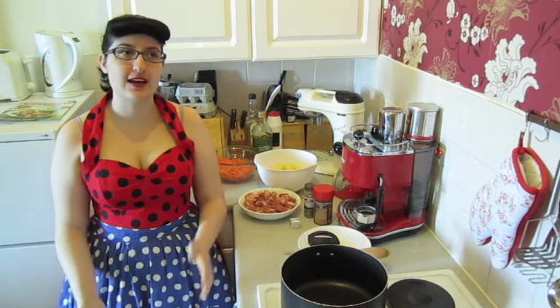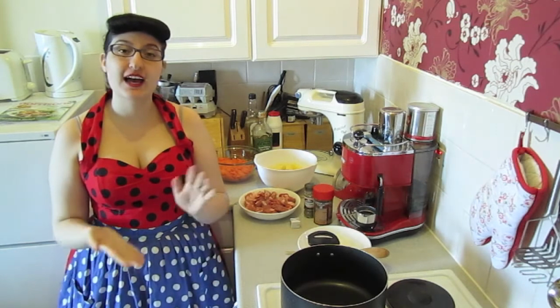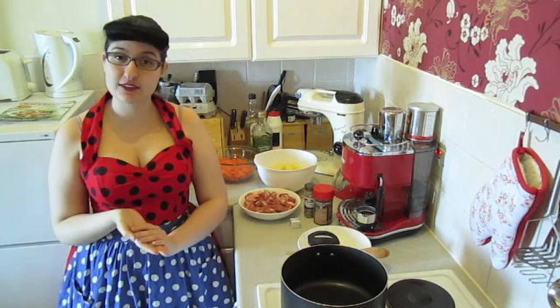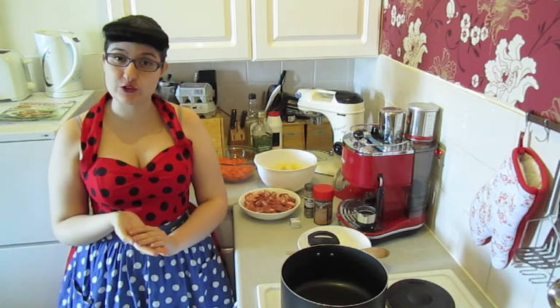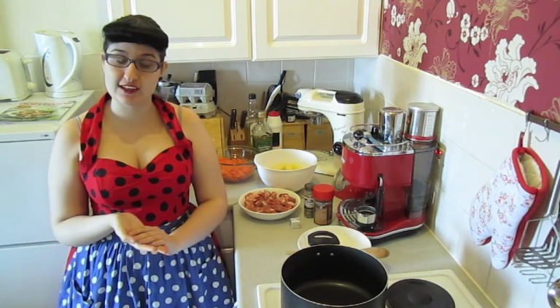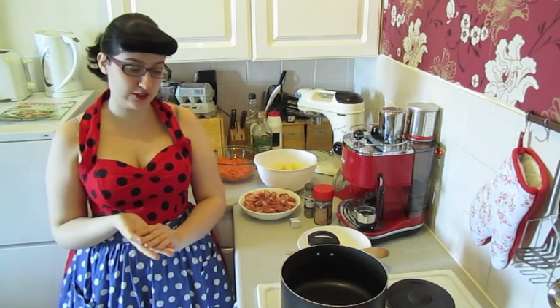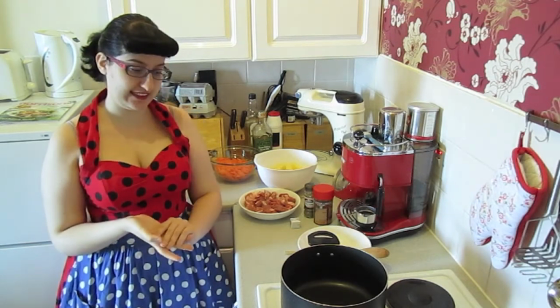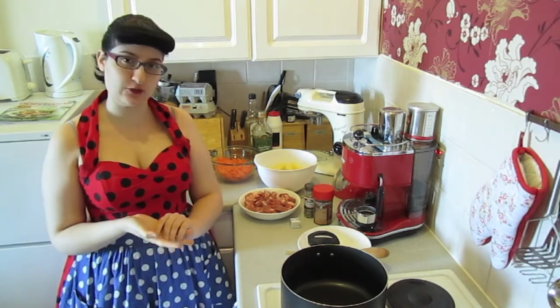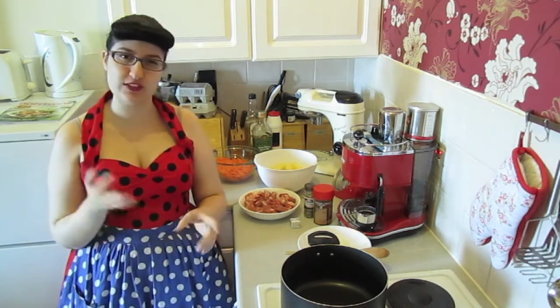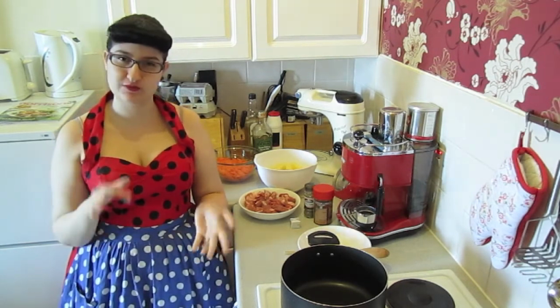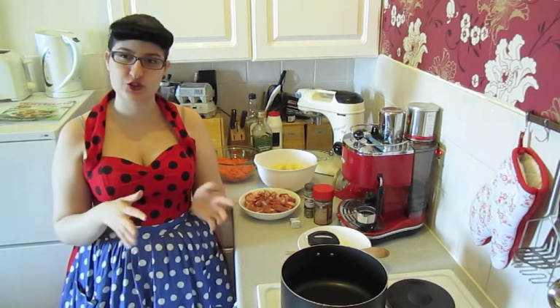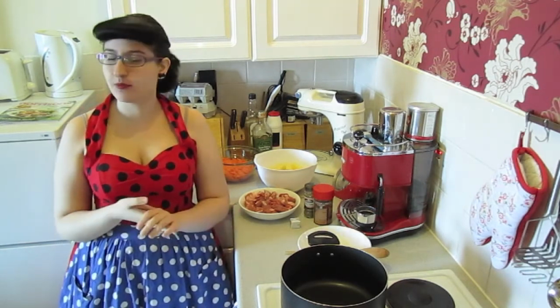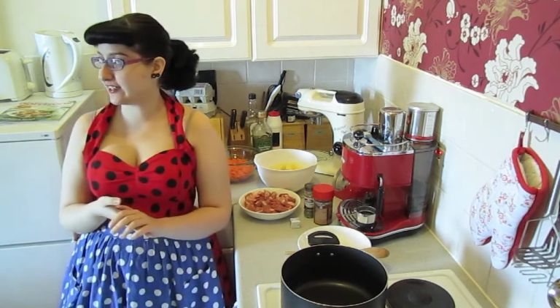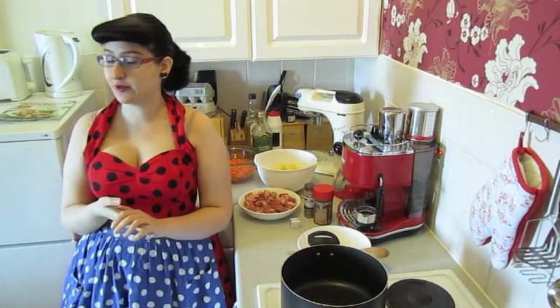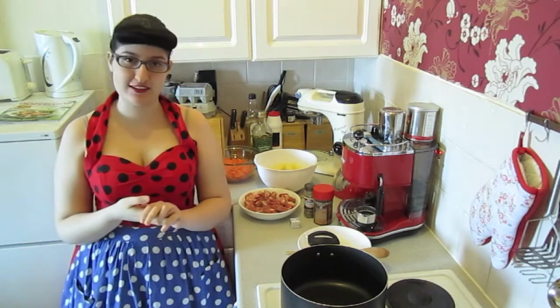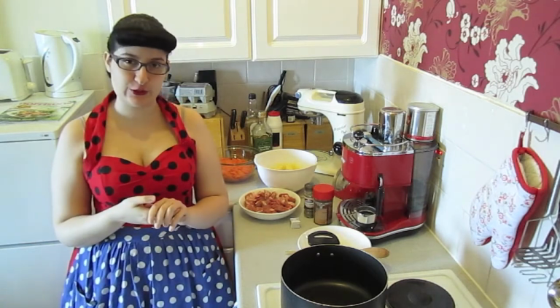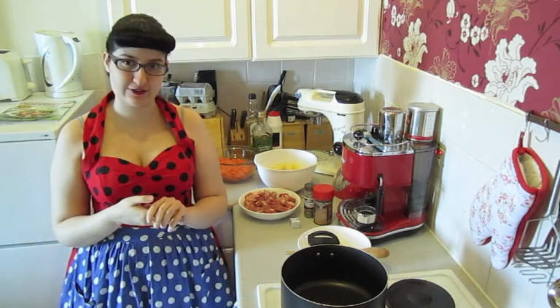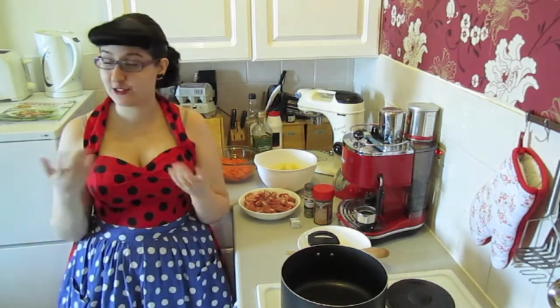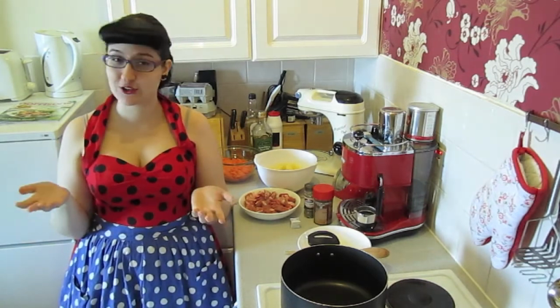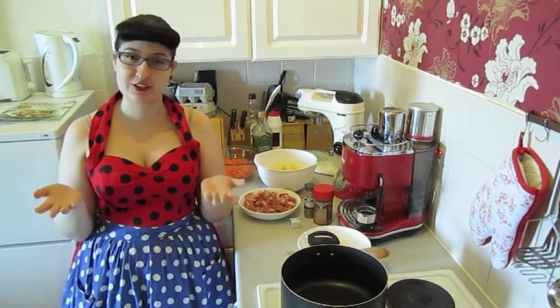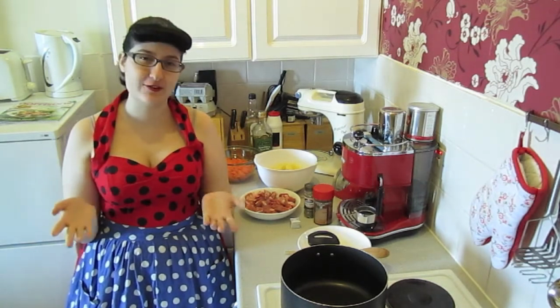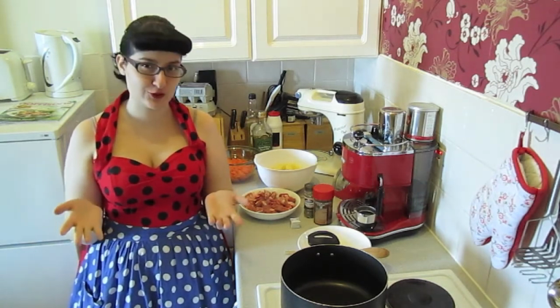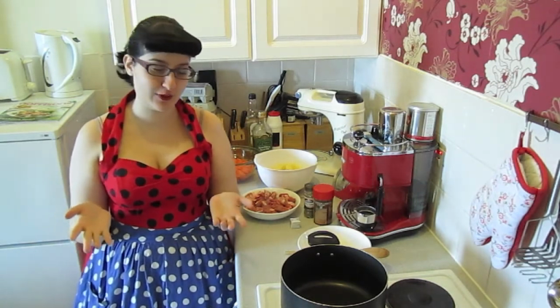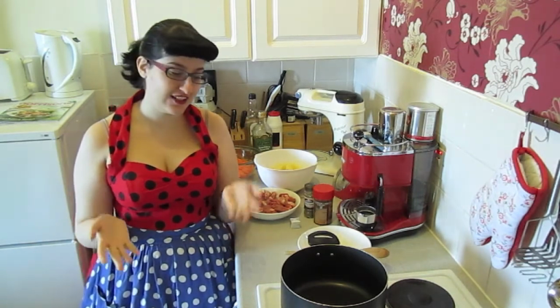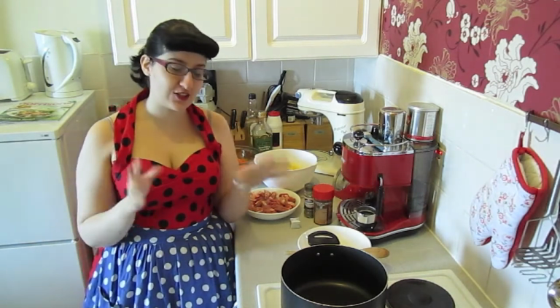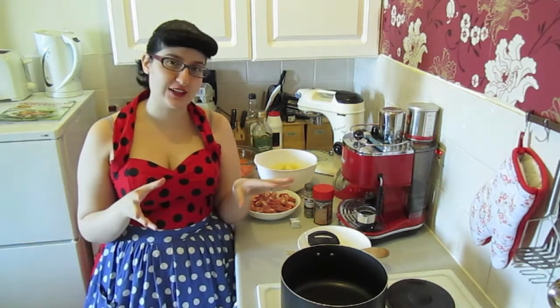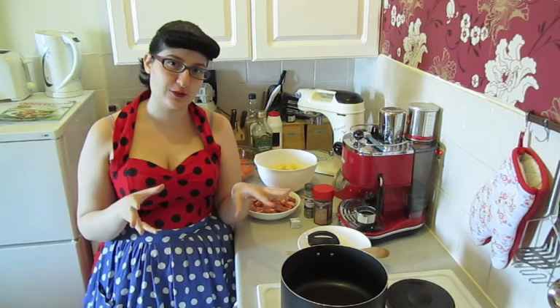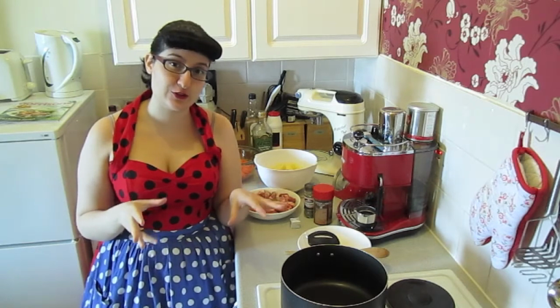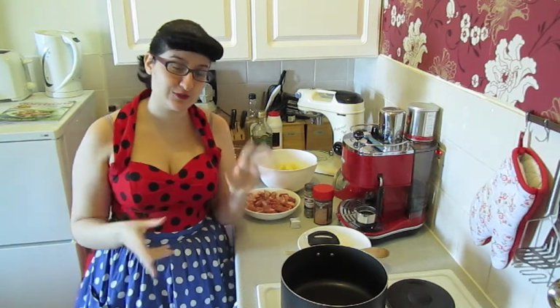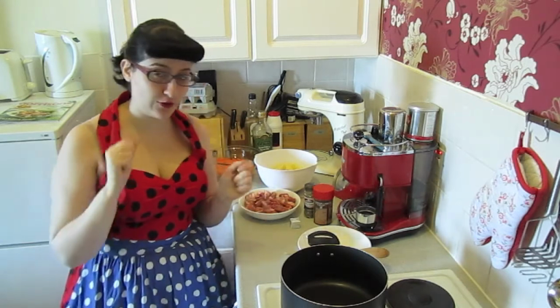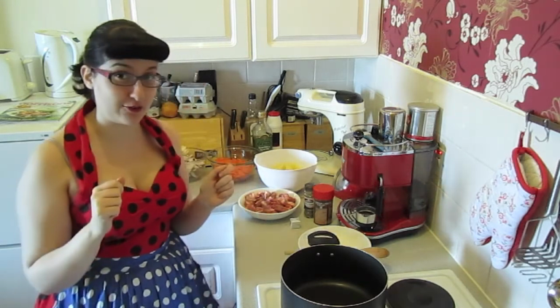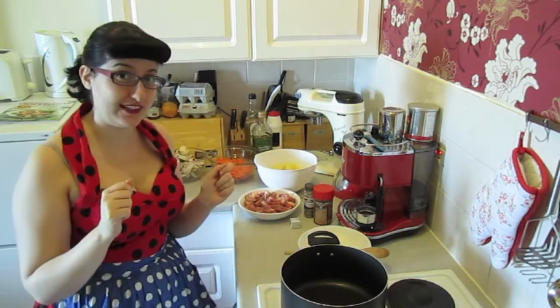I know that stew is traditionally a kind of winter dish, but I don't know how it is where you live, but here in Scotland you can never be sure about the weather, so I like to have a bit of stew on the back of my mind.